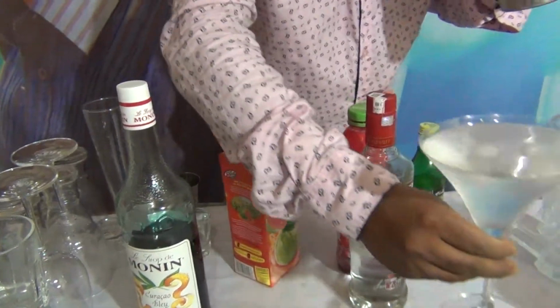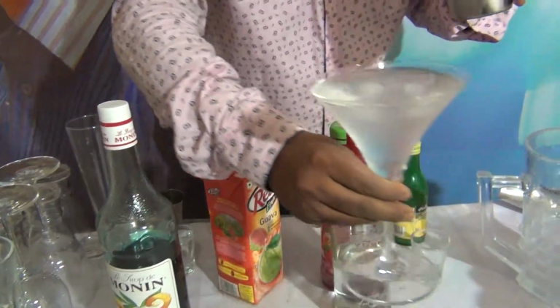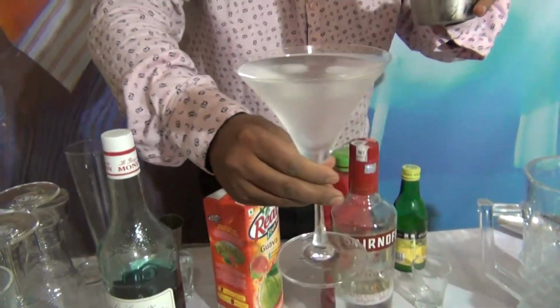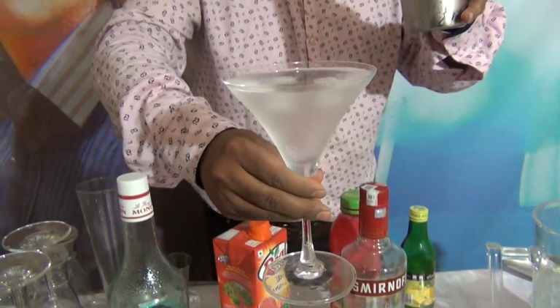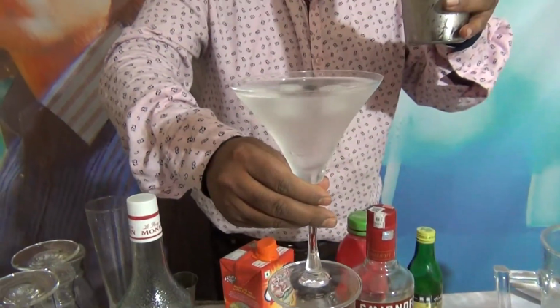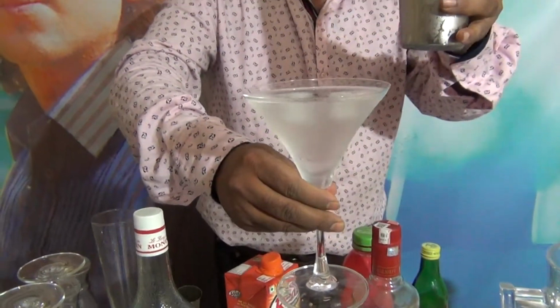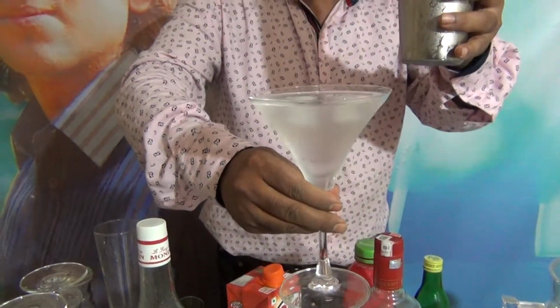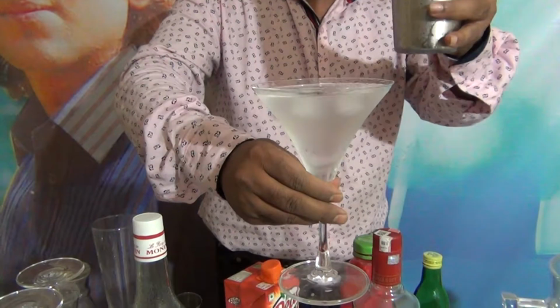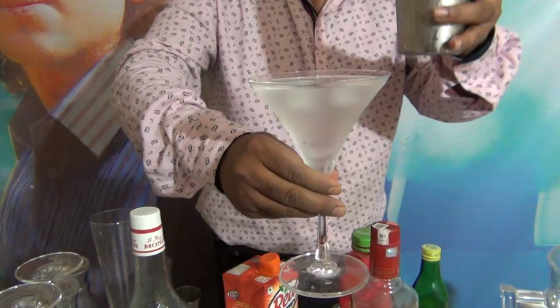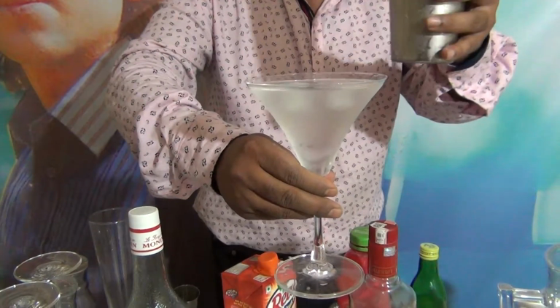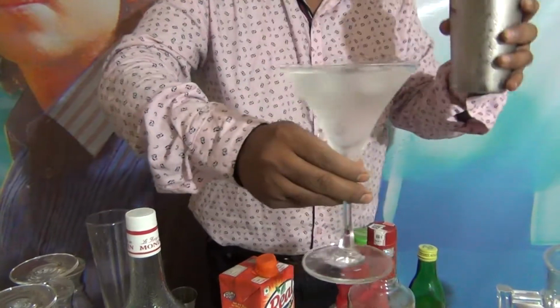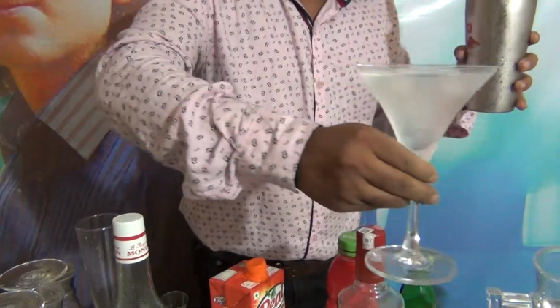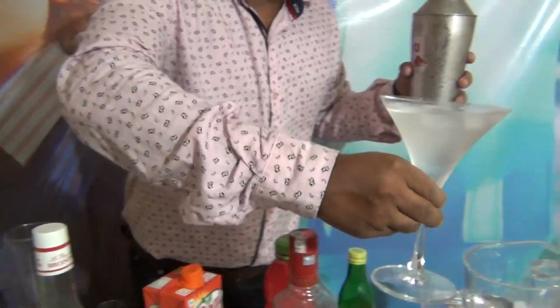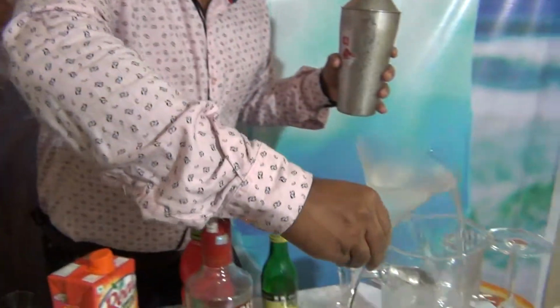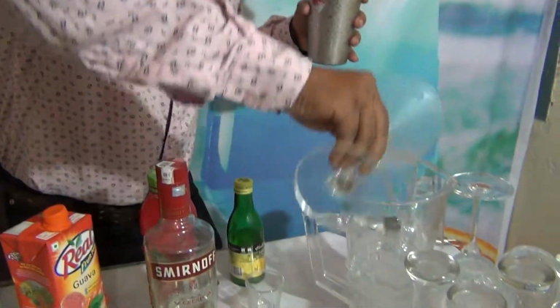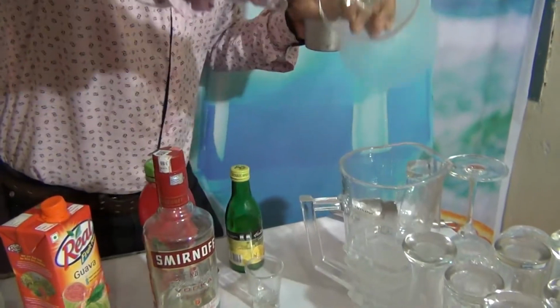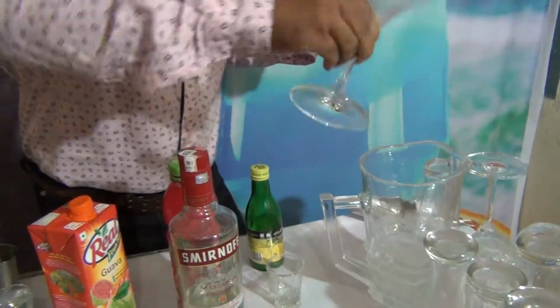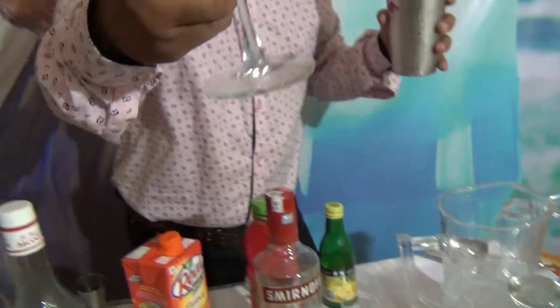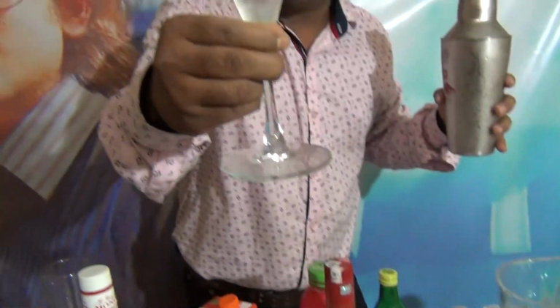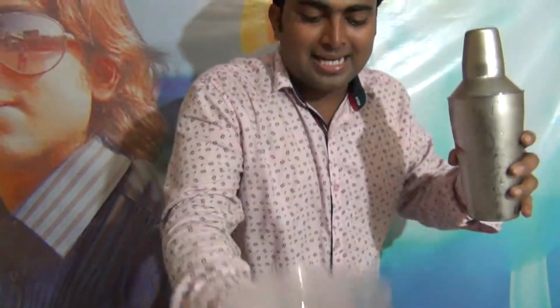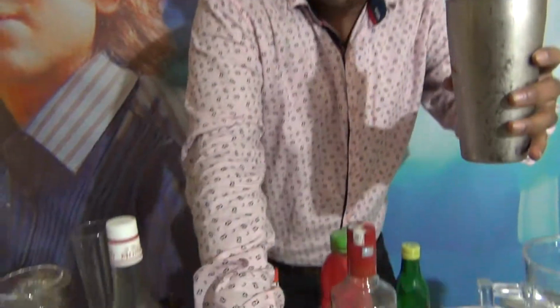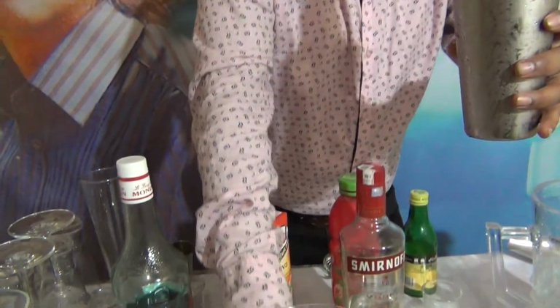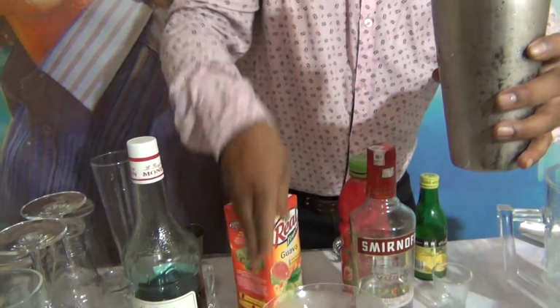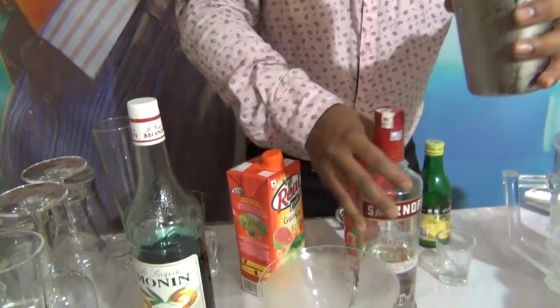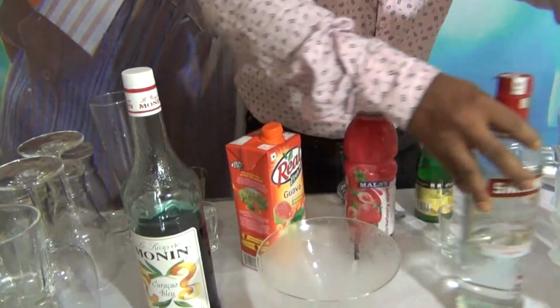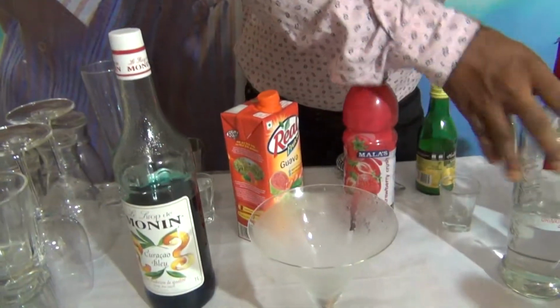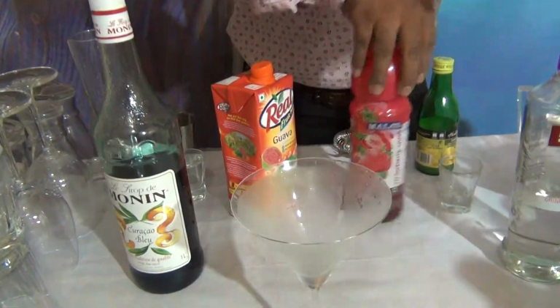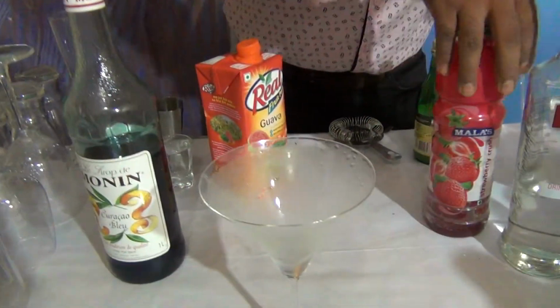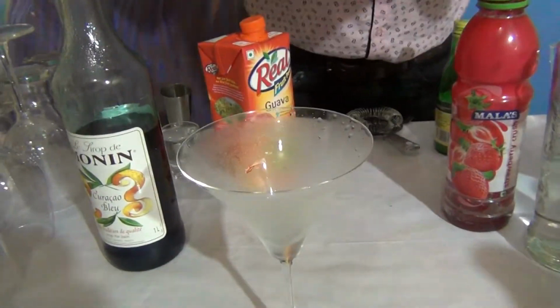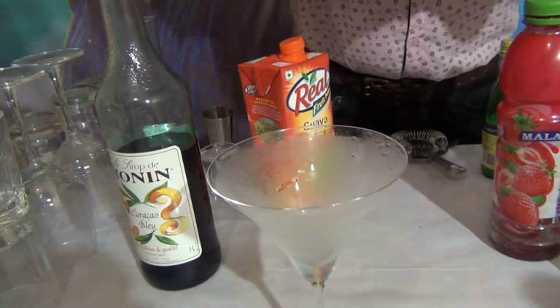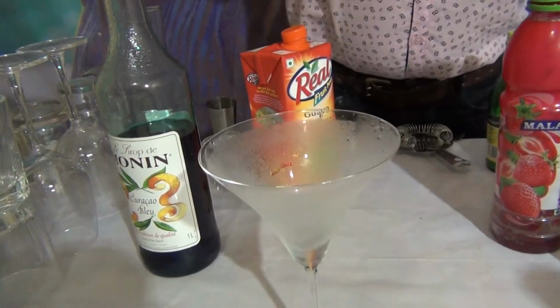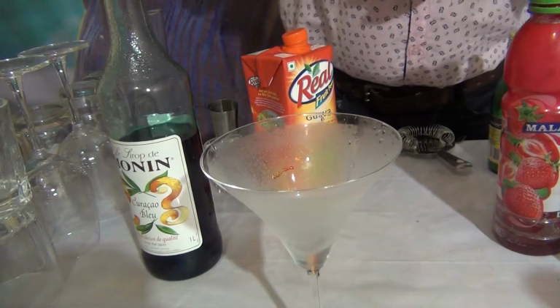How to make the chilled glass: take a martini glass, add ice cube and water, and after some time throw the water and ice cube out. You can see the chilled martini glass. And after that, strain the cocktail into the chilled martini glass.